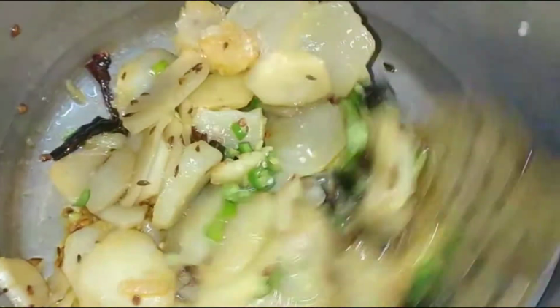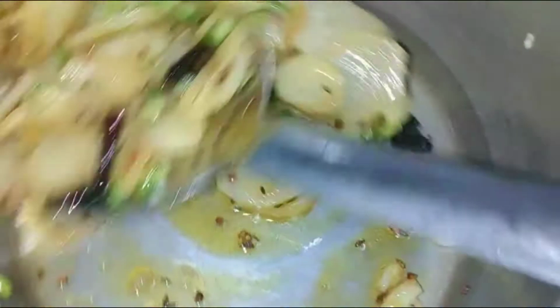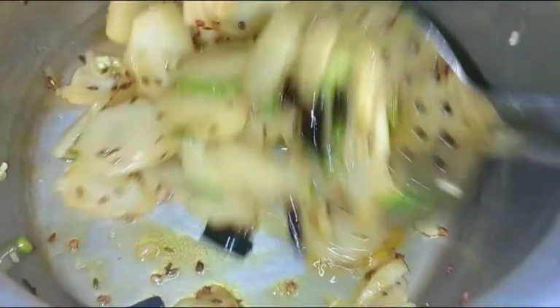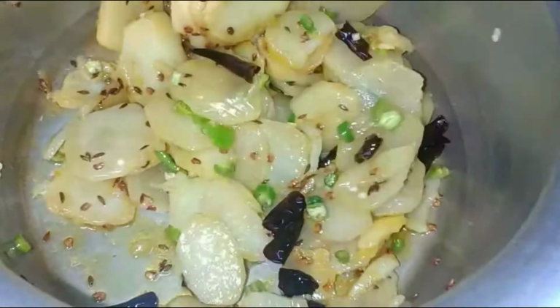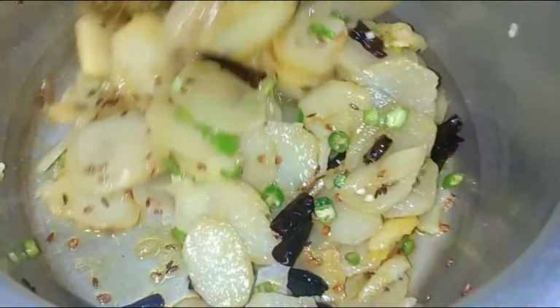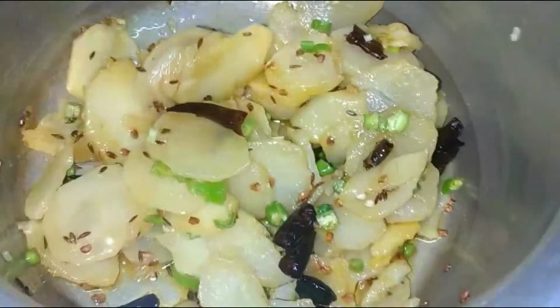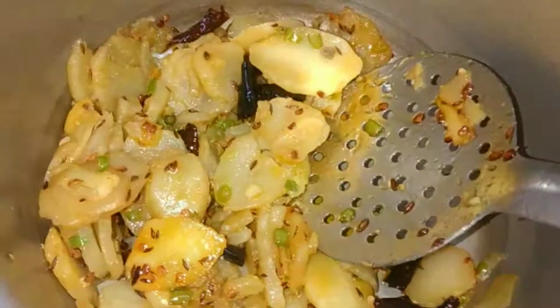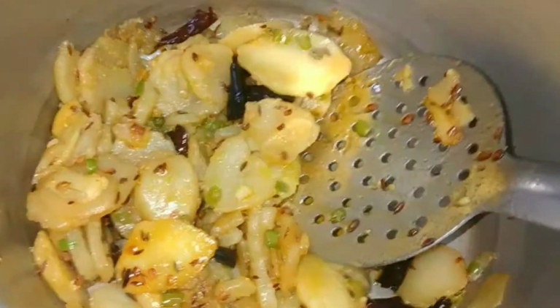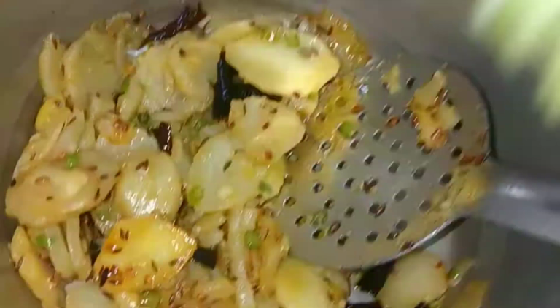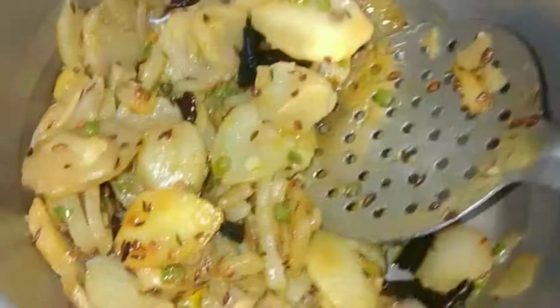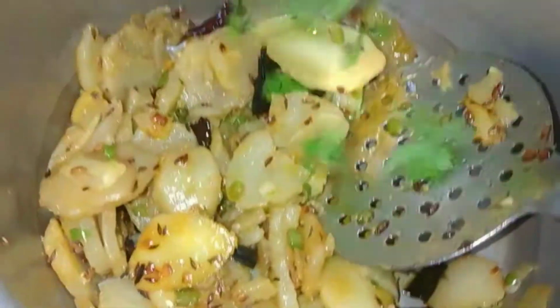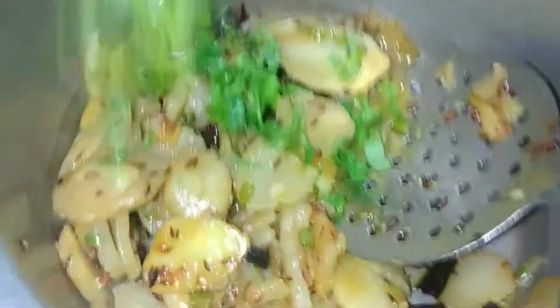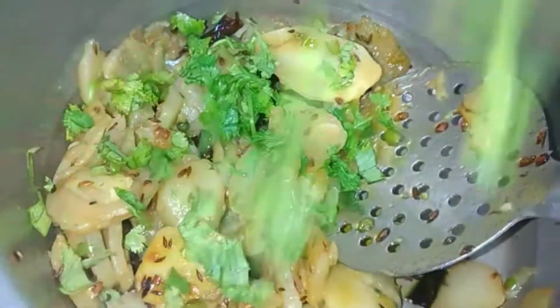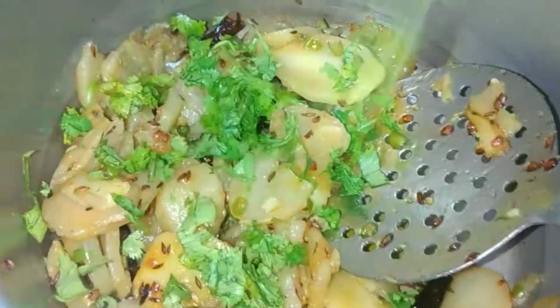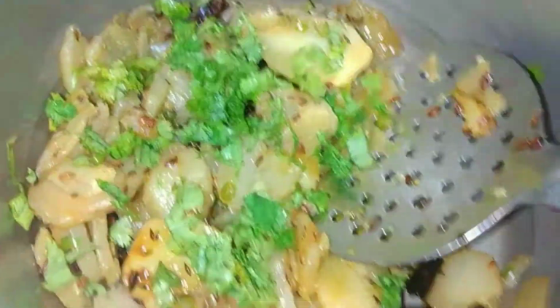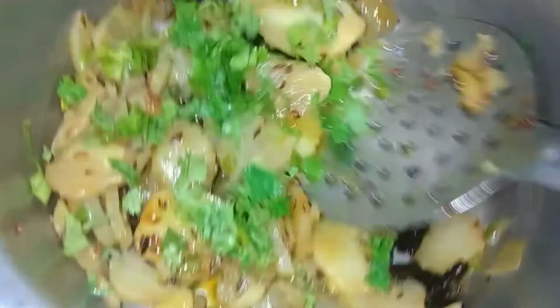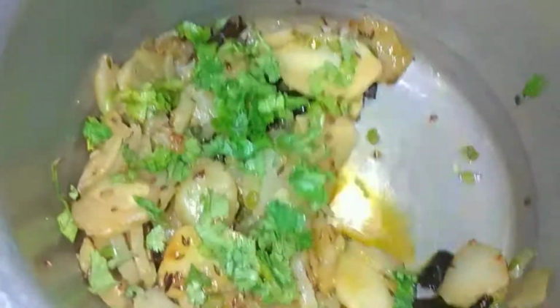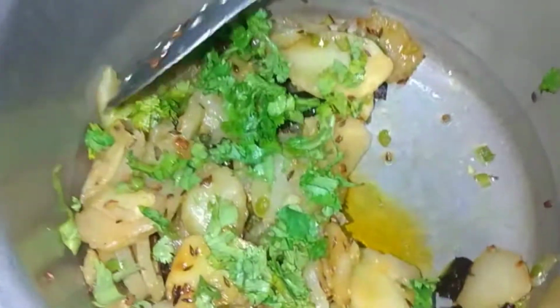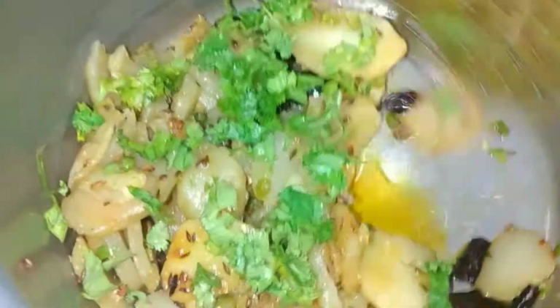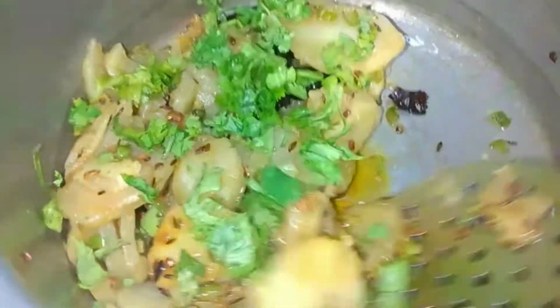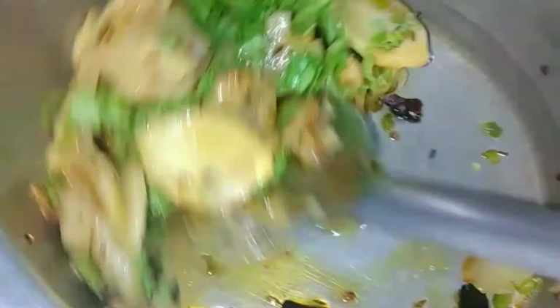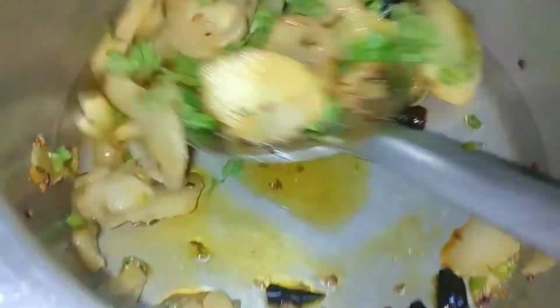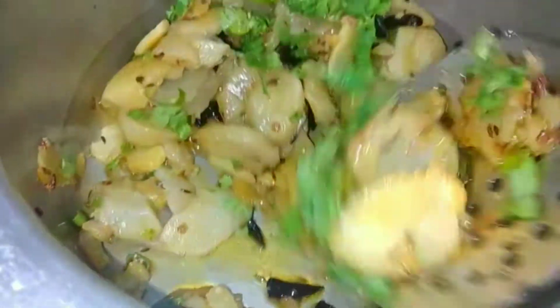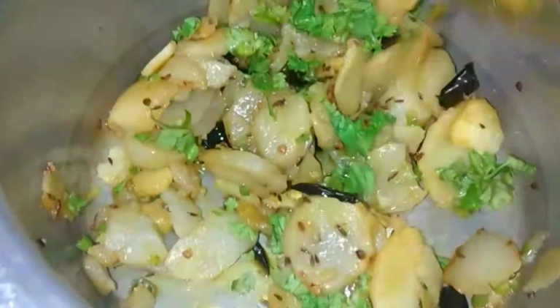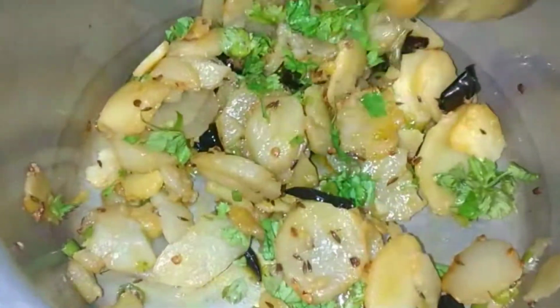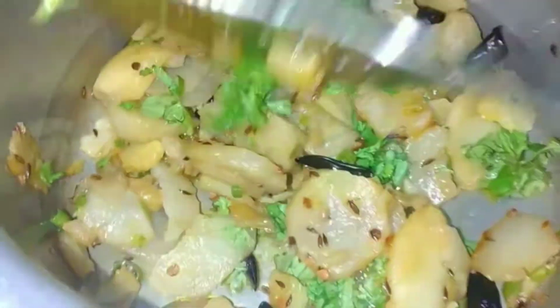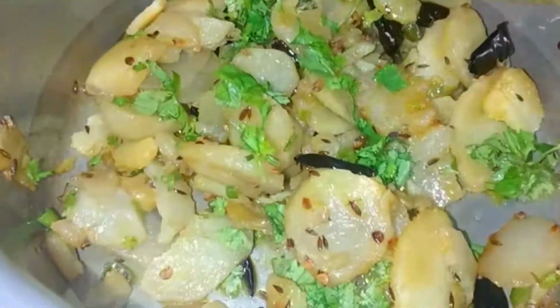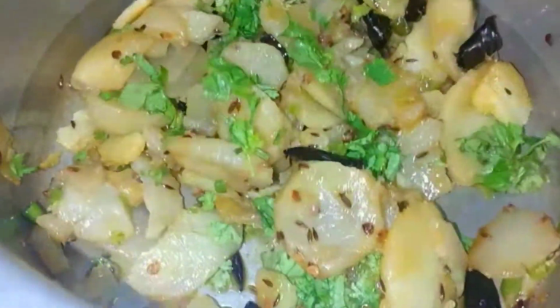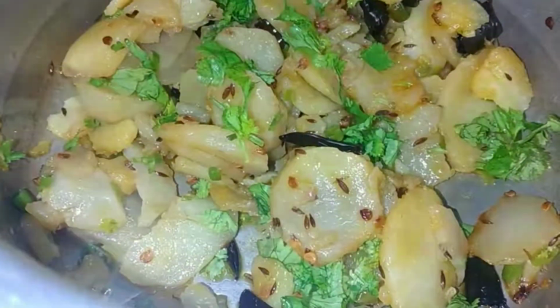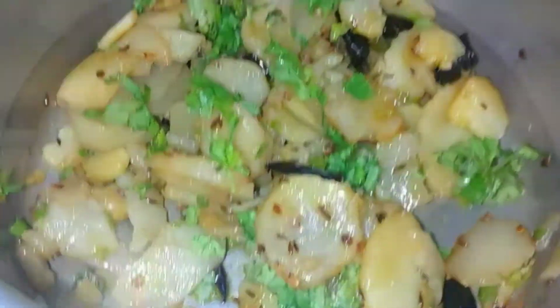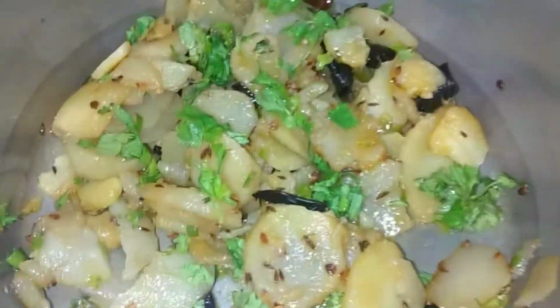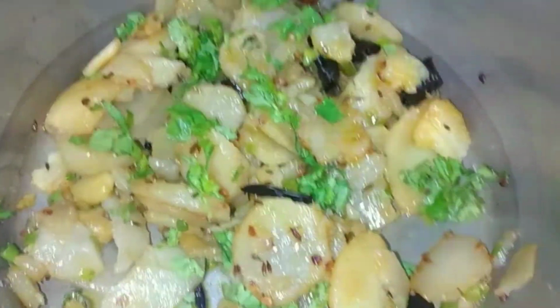We have to cook it until the aloo is done. After that, we will check the aloo when it is ready, then we will garnish it with fresh ingredients.